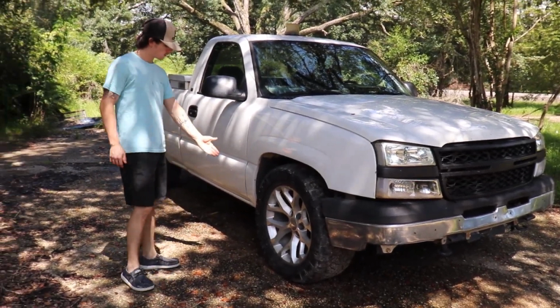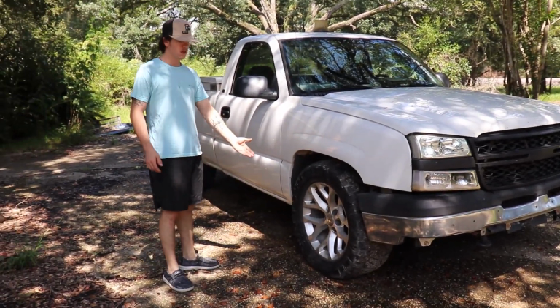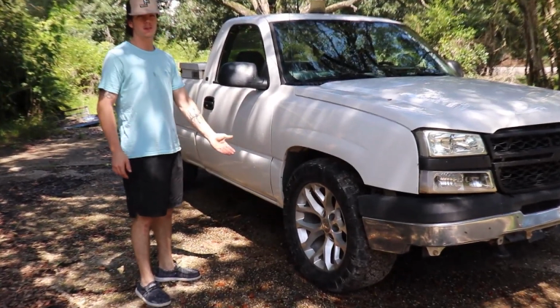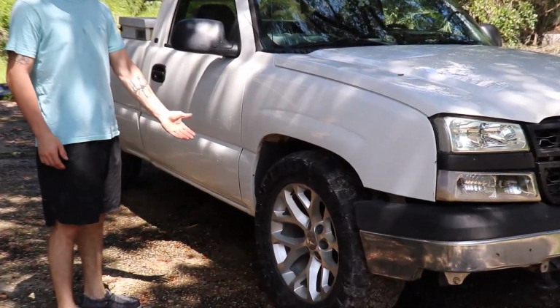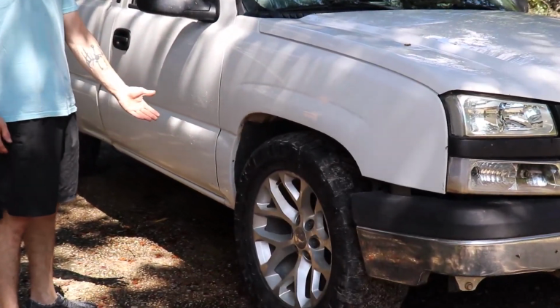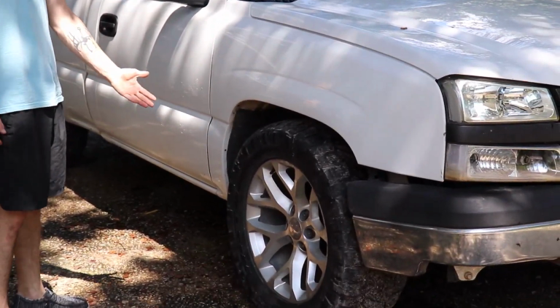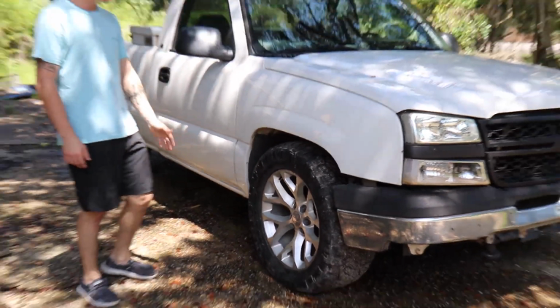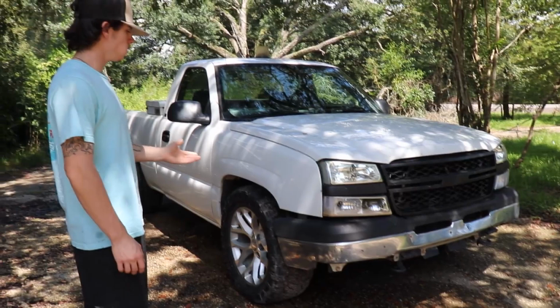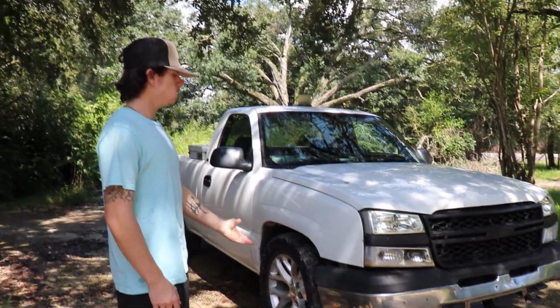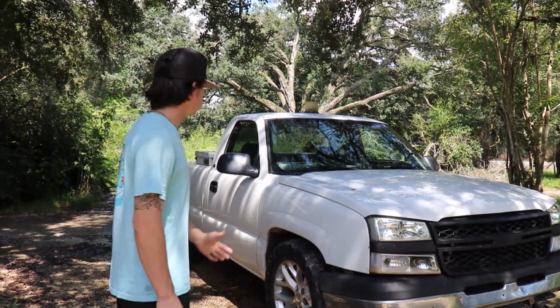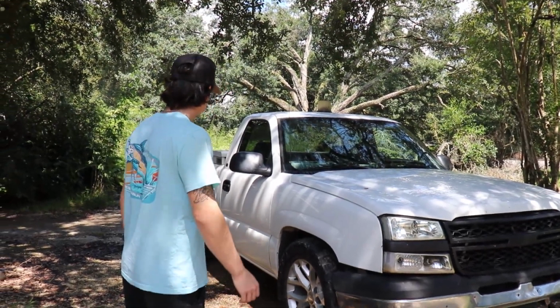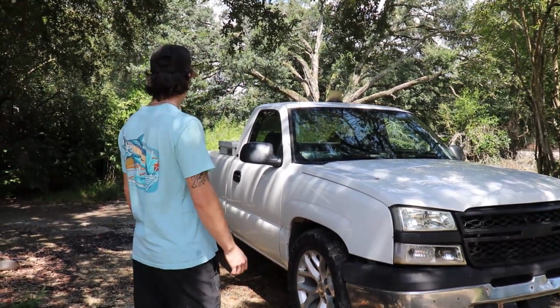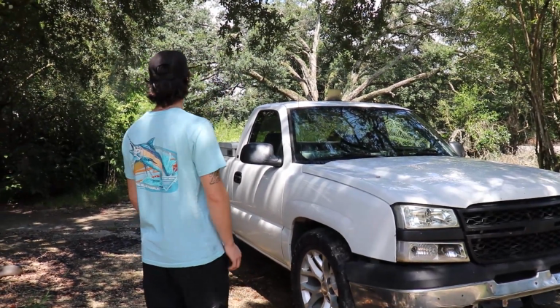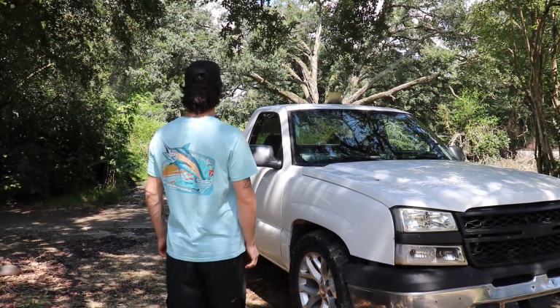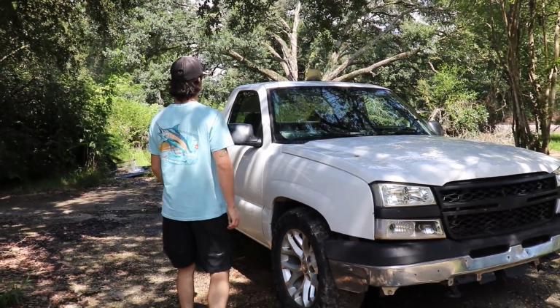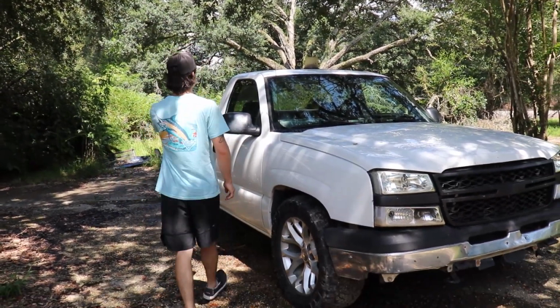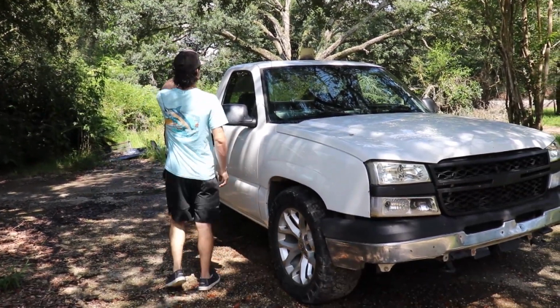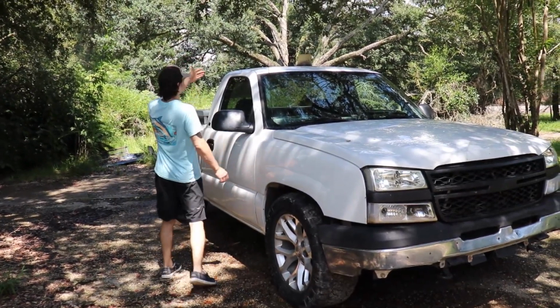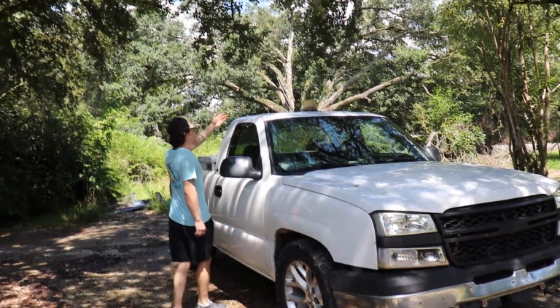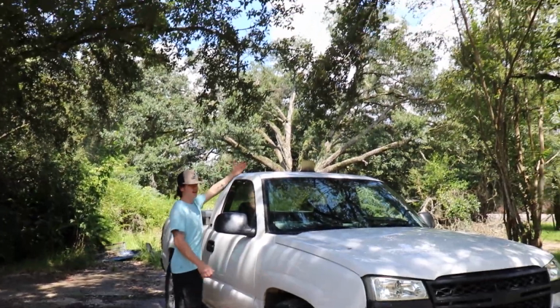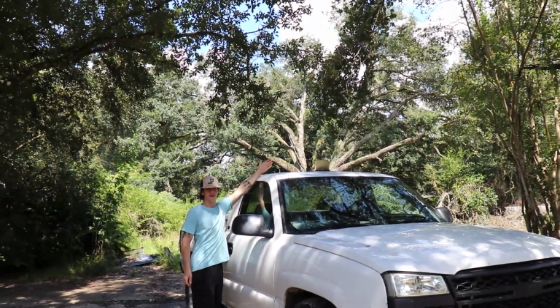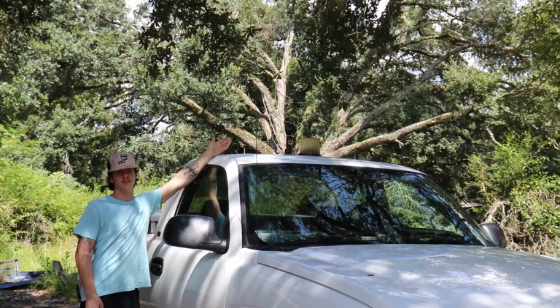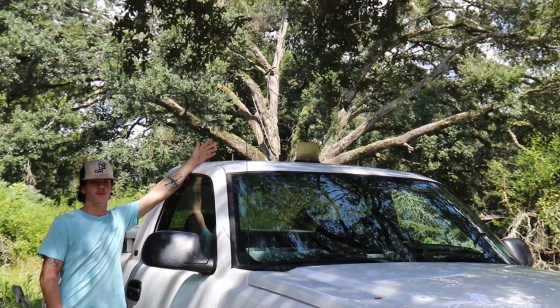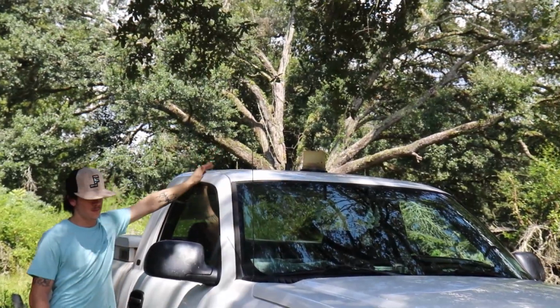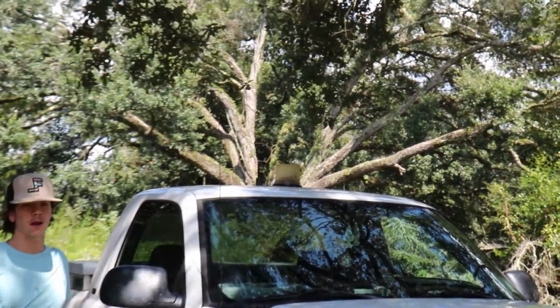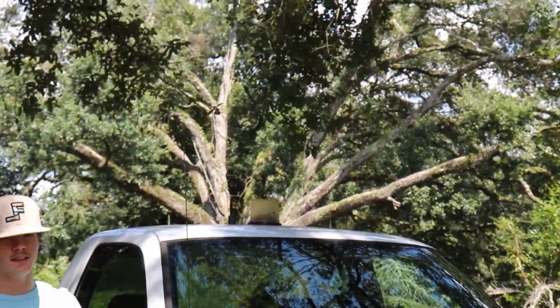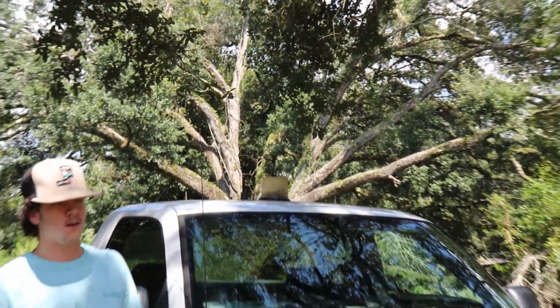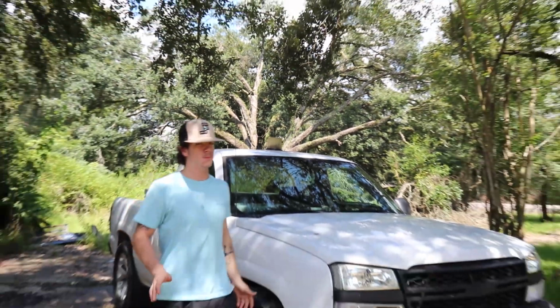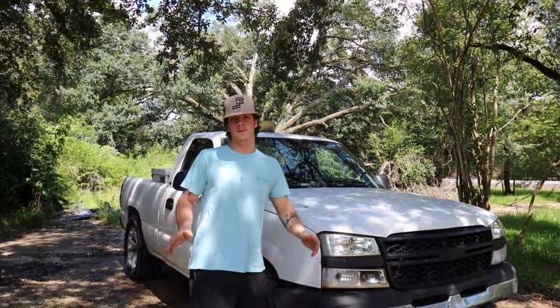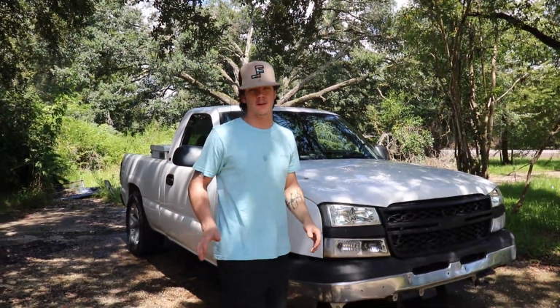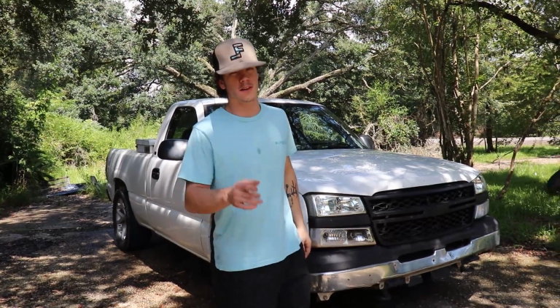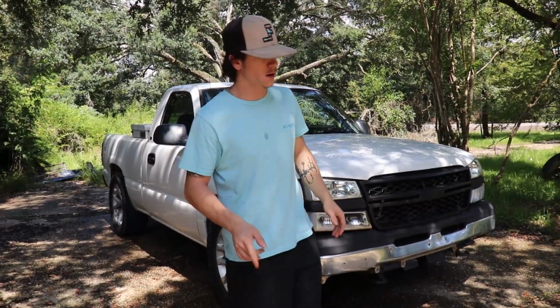Got some nice wheels on there, got some flares. It needs a new bumper. Got this nice light up here — I'm probably gonna take that off, I don't plan on leaving it on, but it does work.